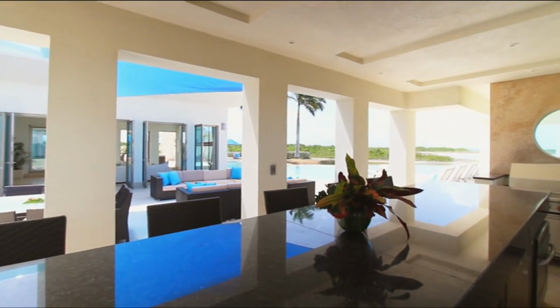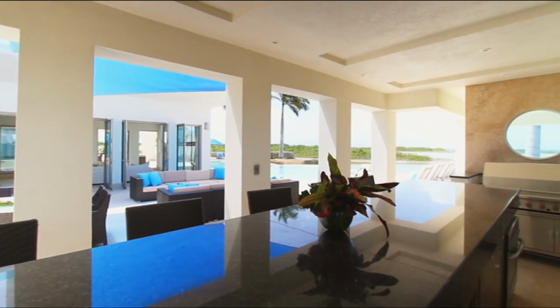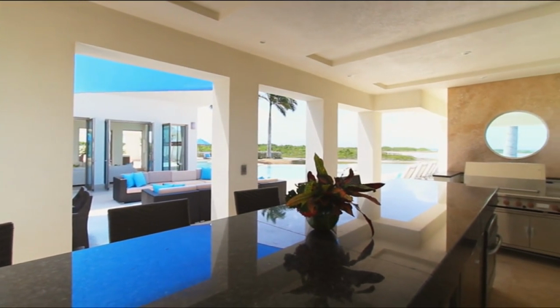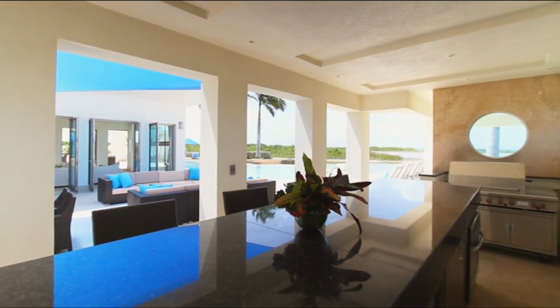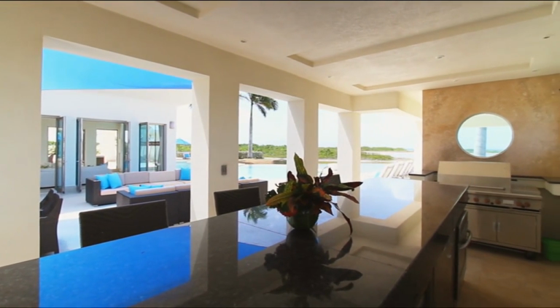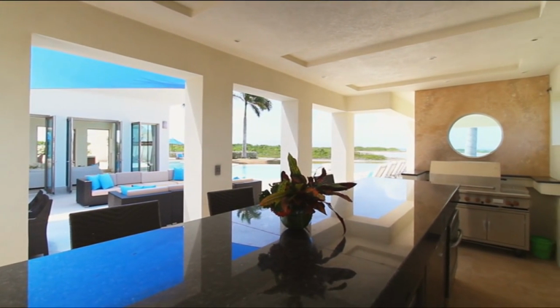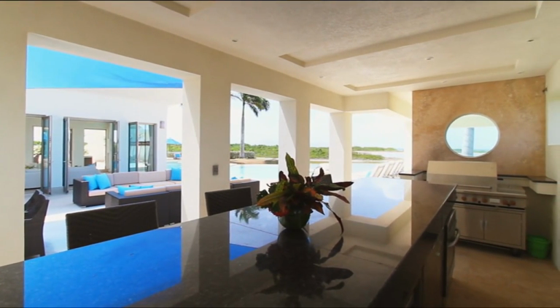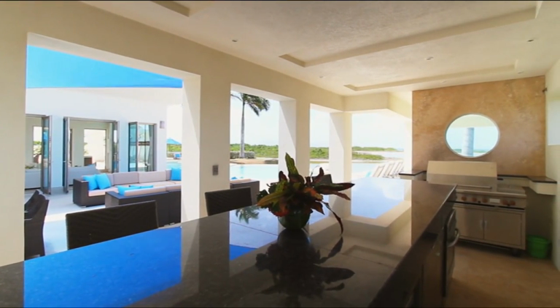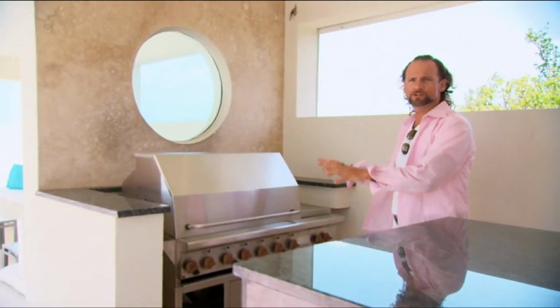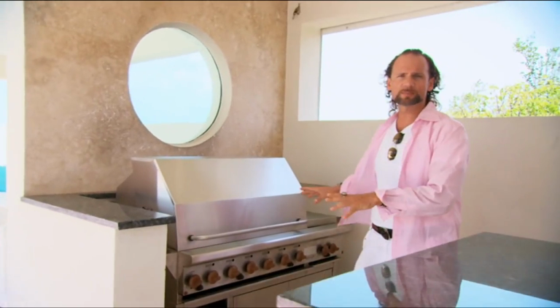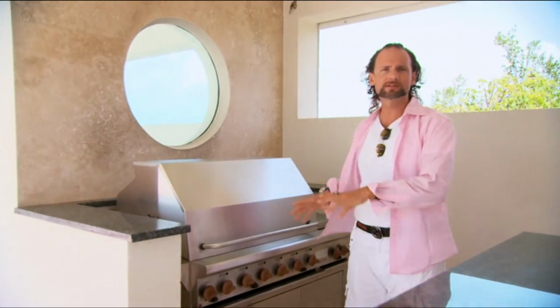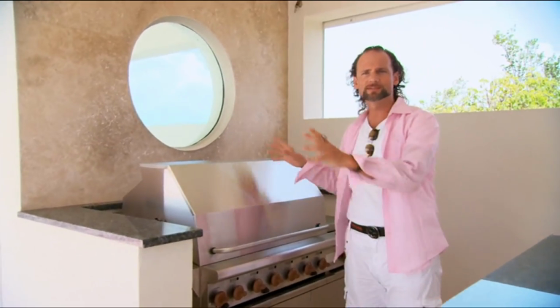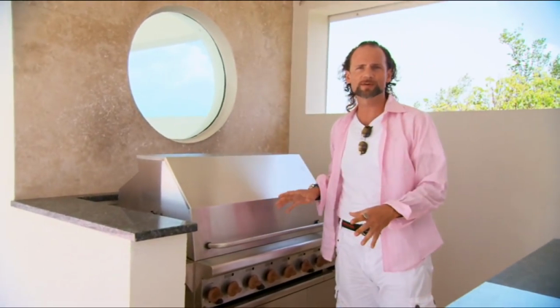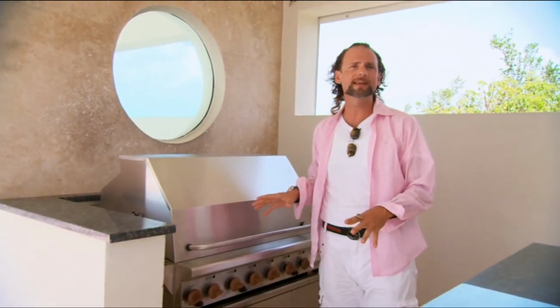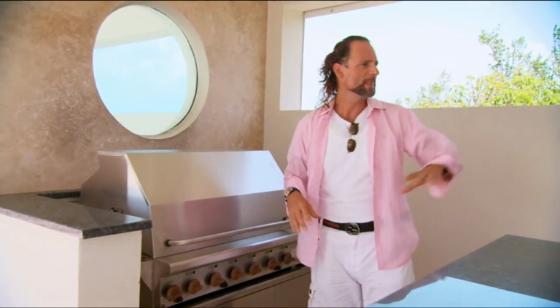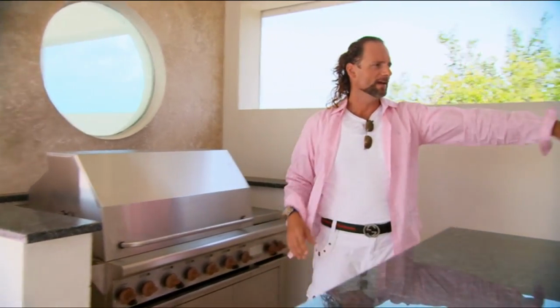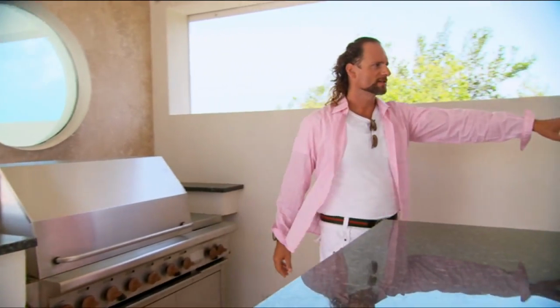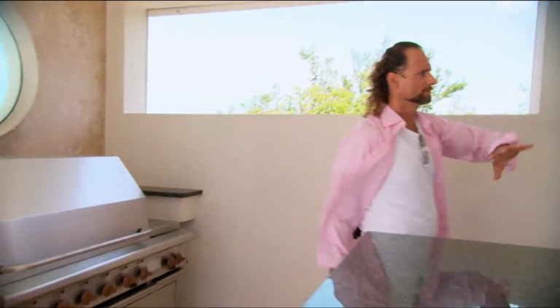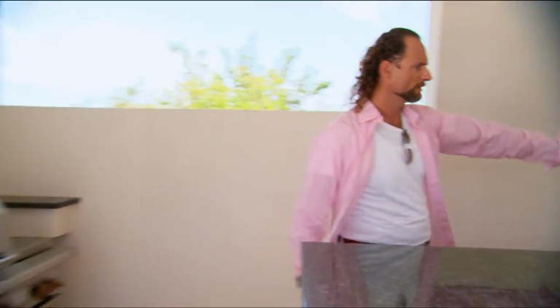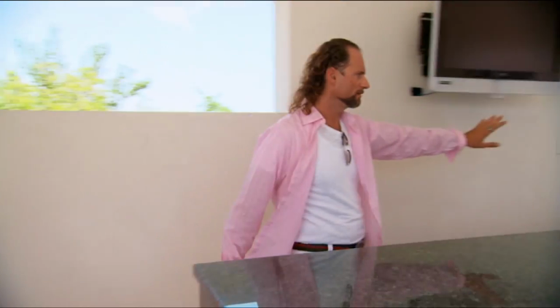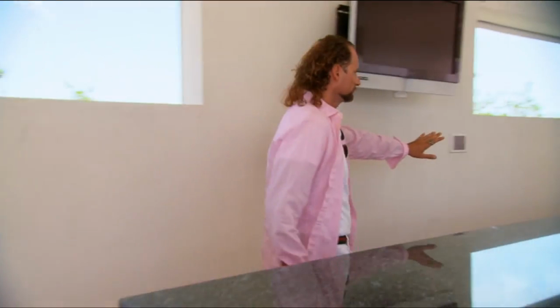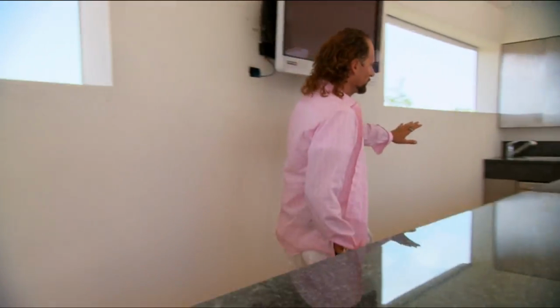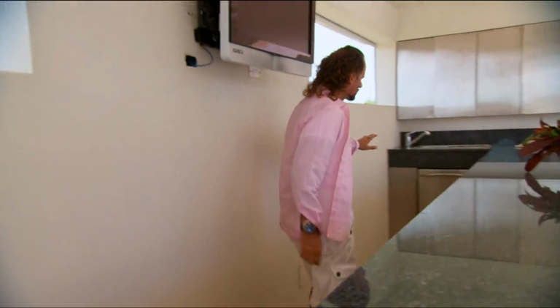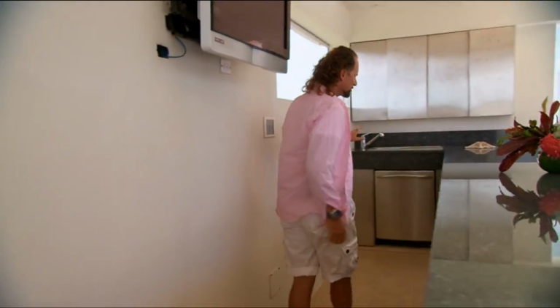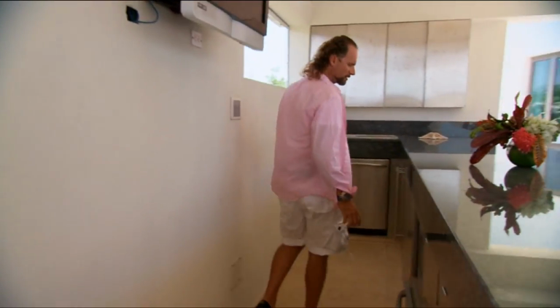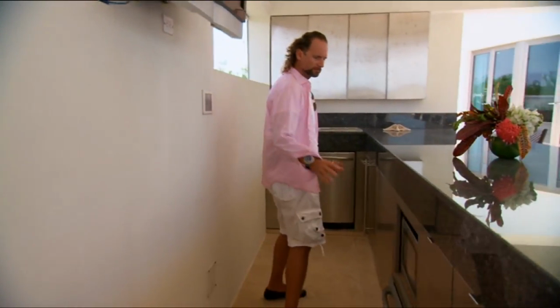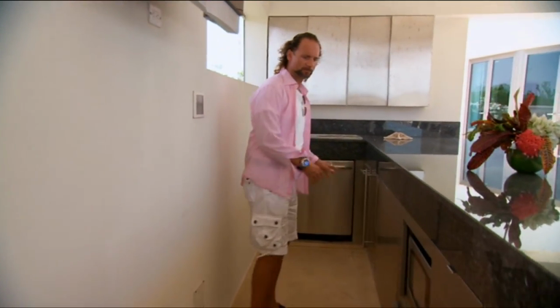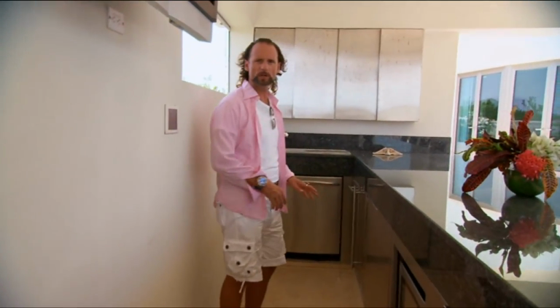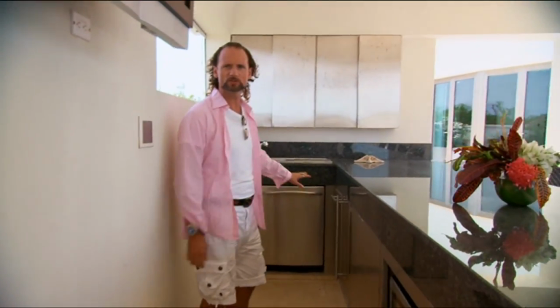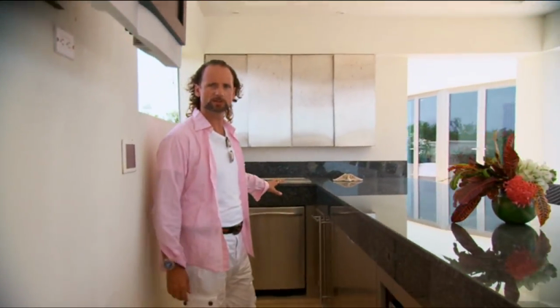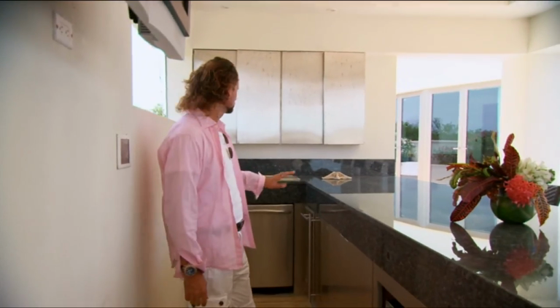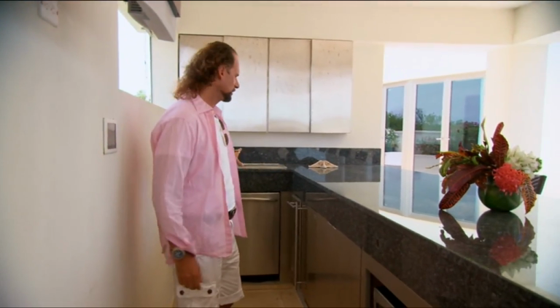We have a gas grill here that we do all the grilling on — from fish to lobster to grand steaks. On this side, we have everything from a fridge, ice maker, microwave, and dishwasher. It's all here.